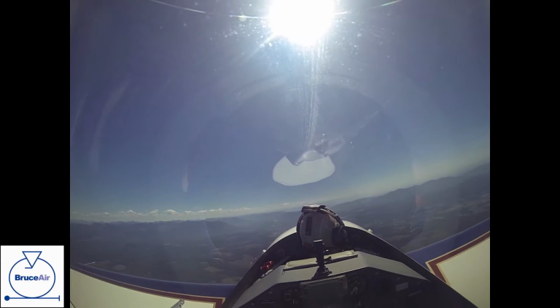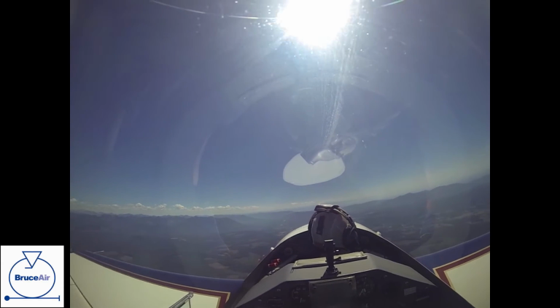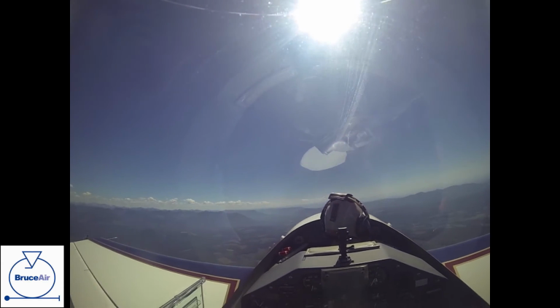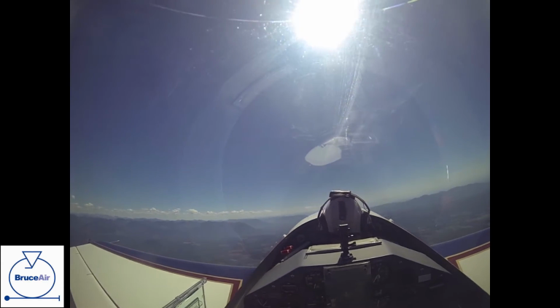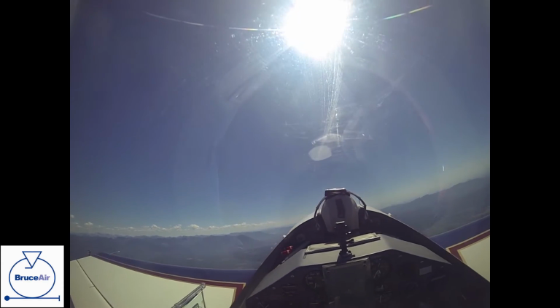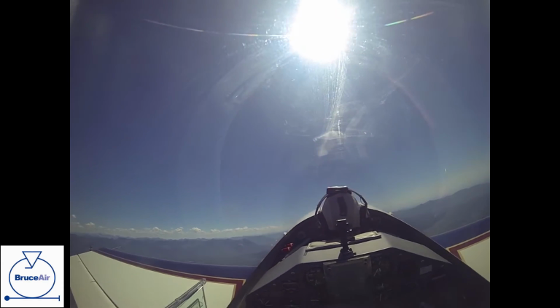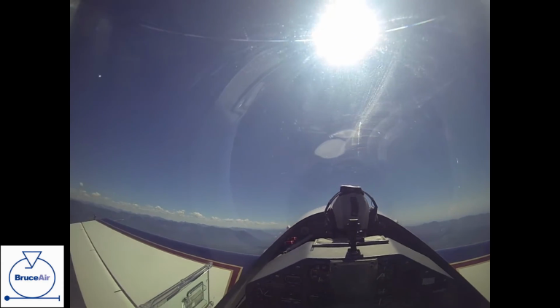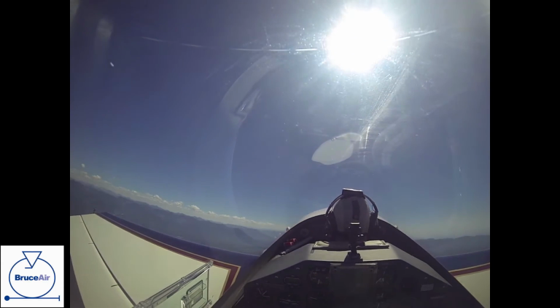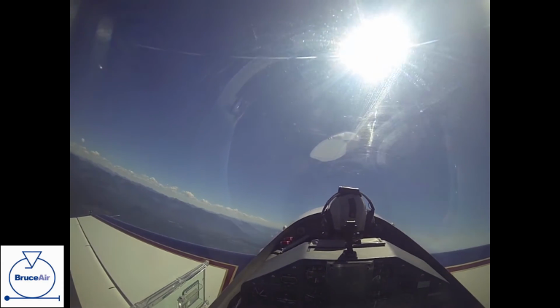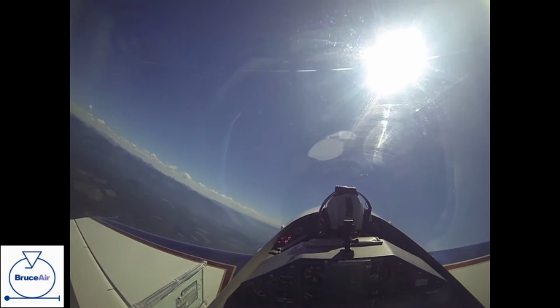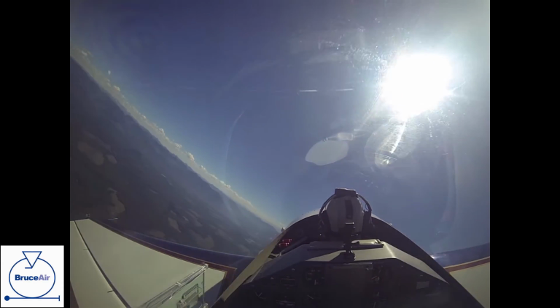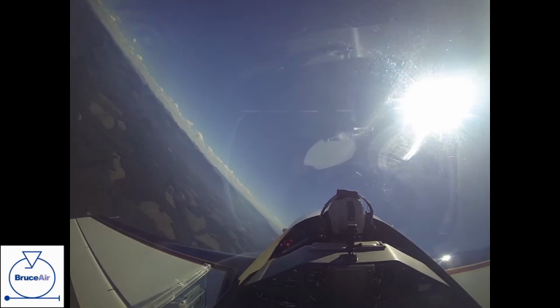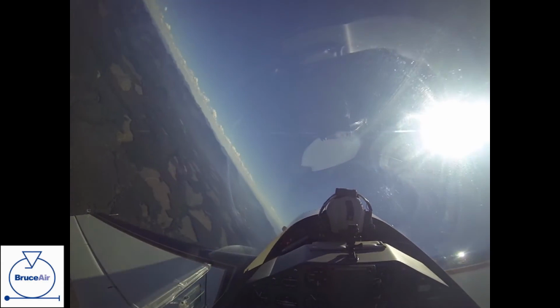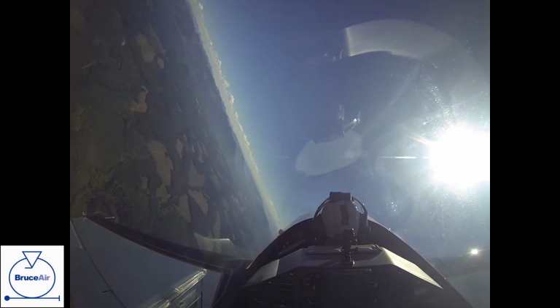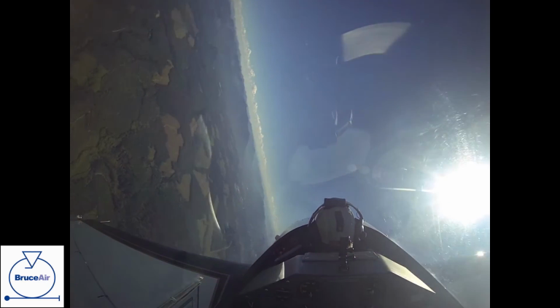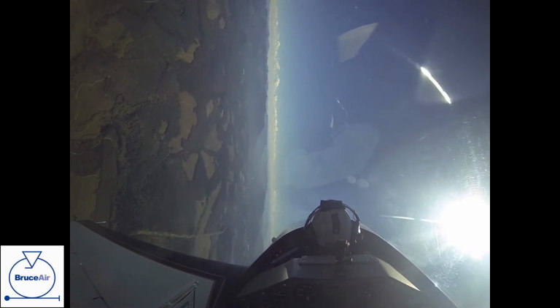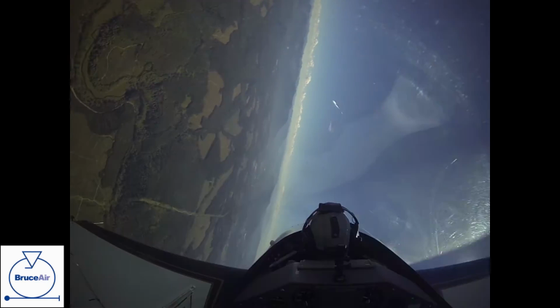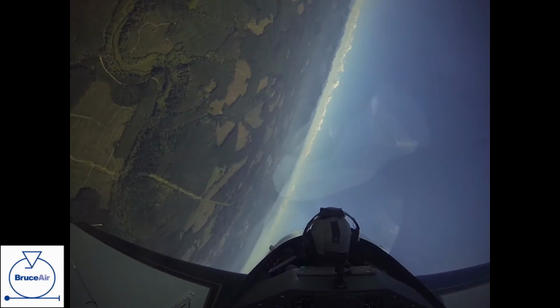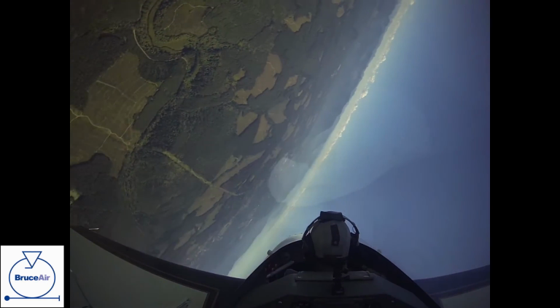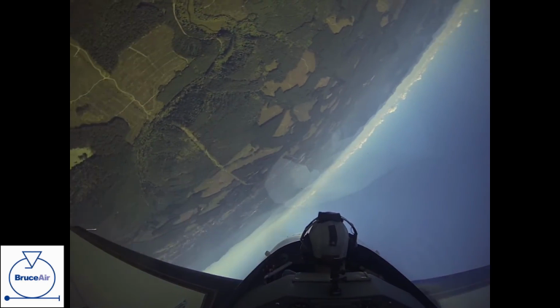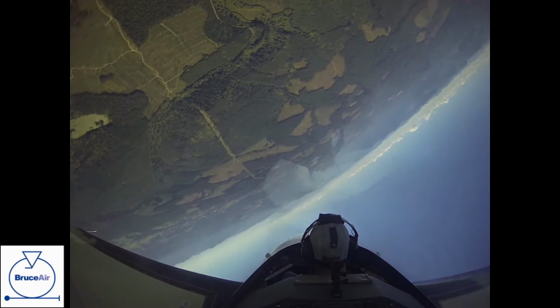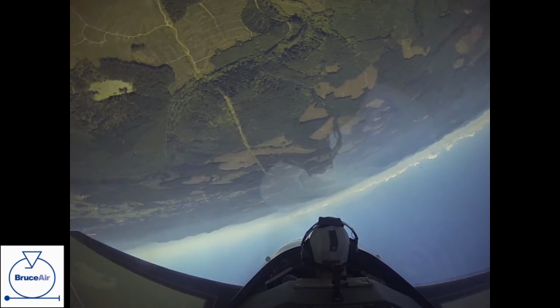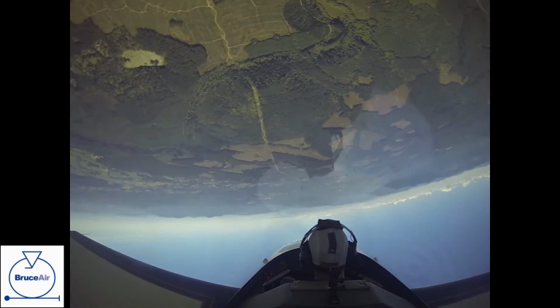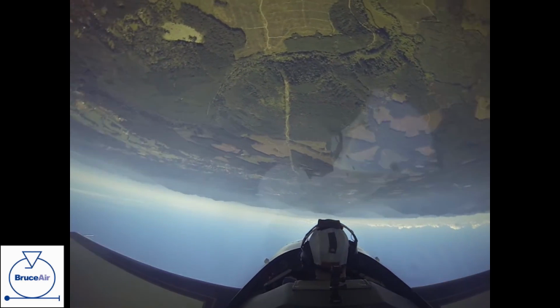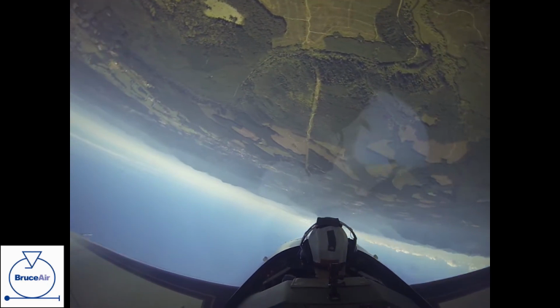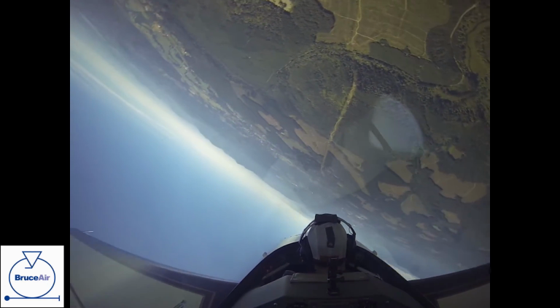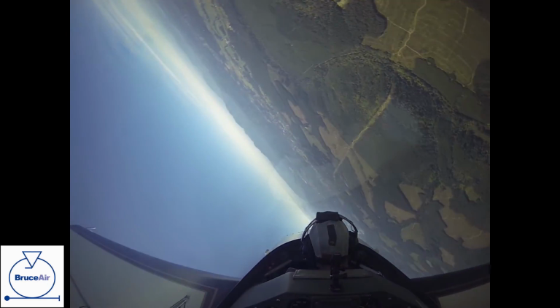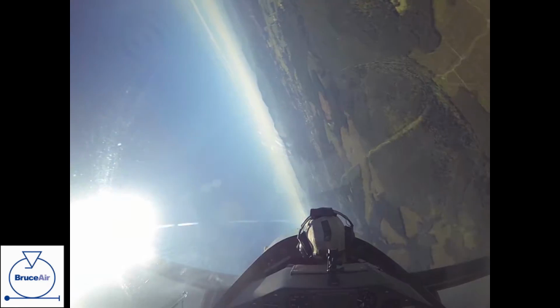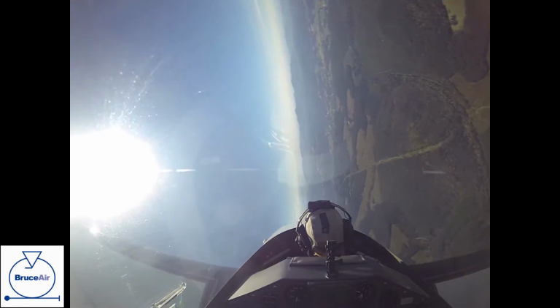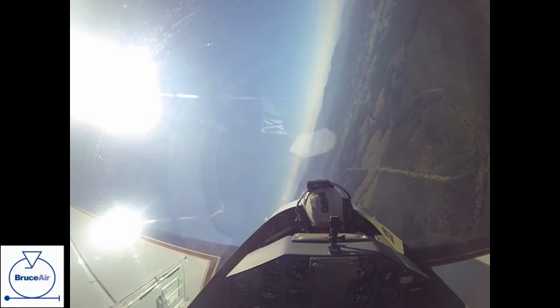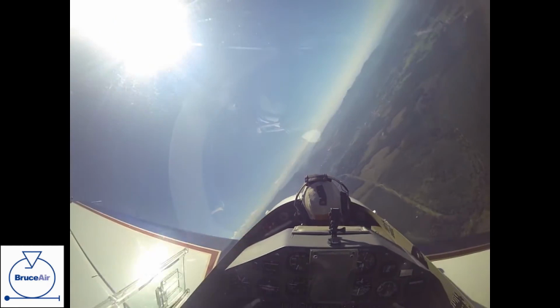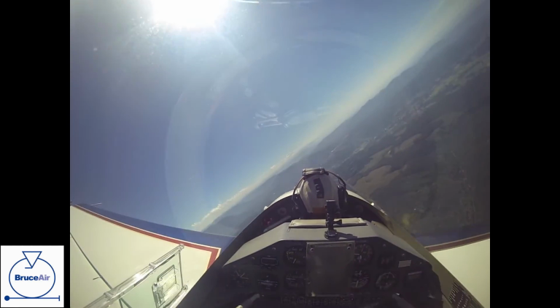So we pitch up just like any other roll, but I feed in left aileron, right rudder to keep the nose from turning off of Mount Rainier. You're going to feel a little negative as we go over the top. Now I'm adding left rudder as I keep the left aileron in, and around we go.